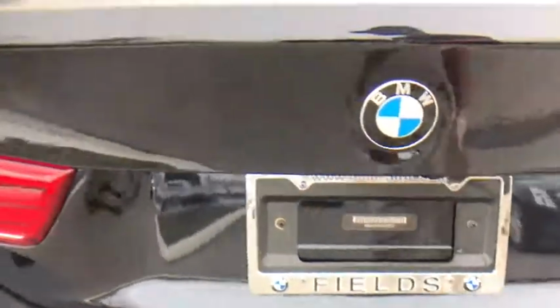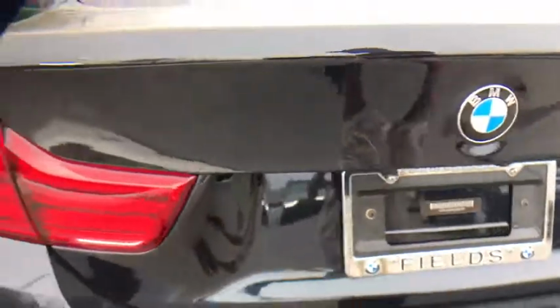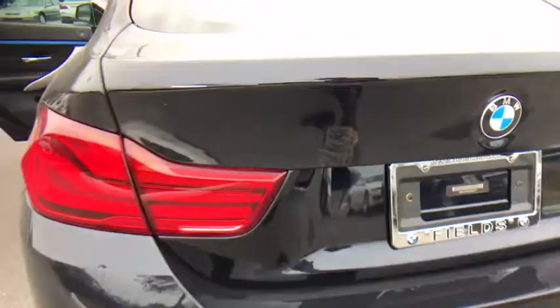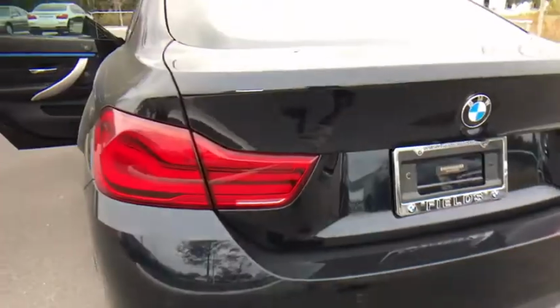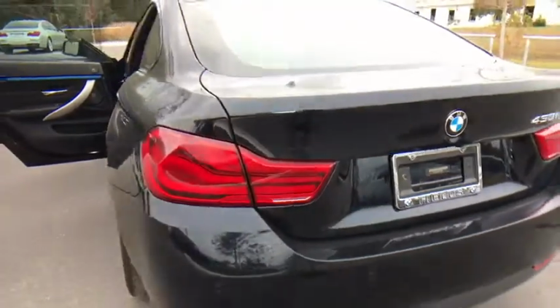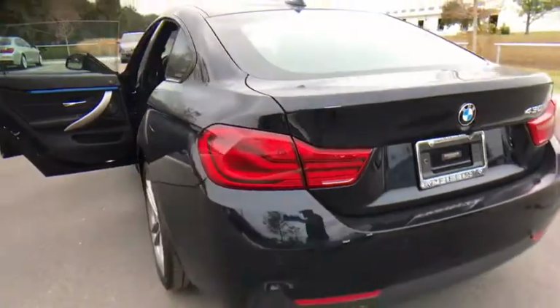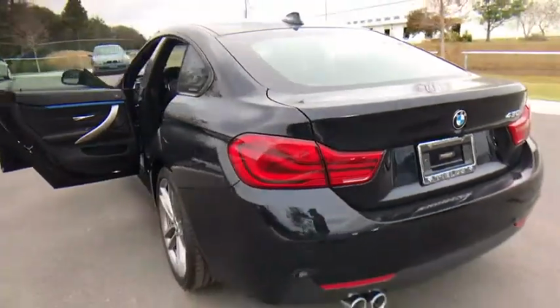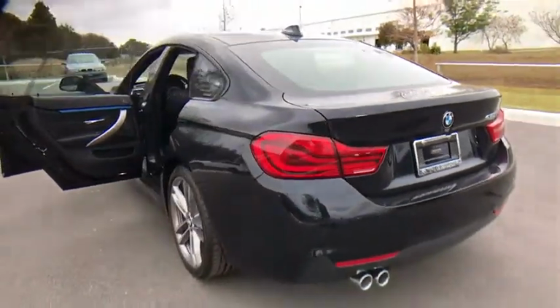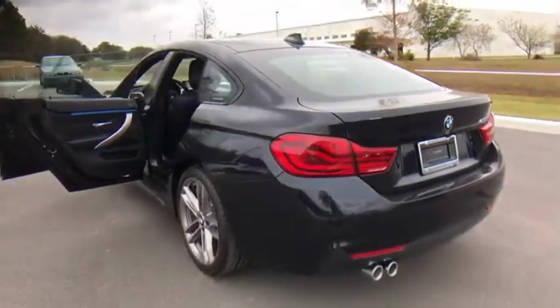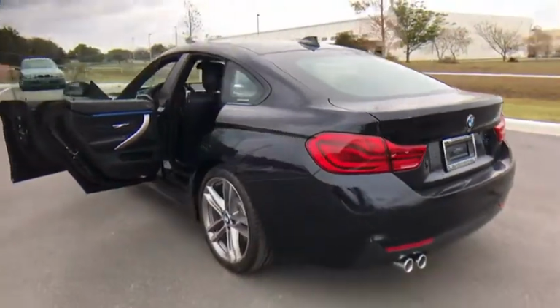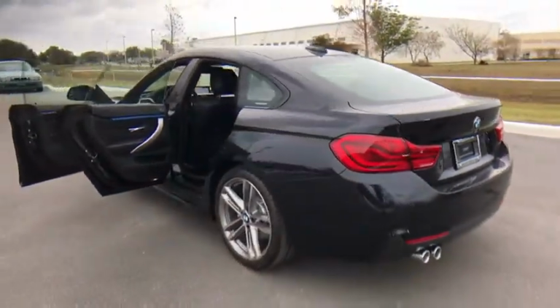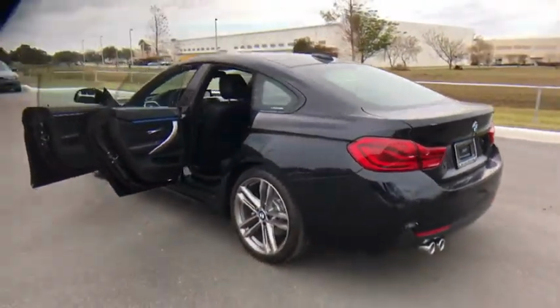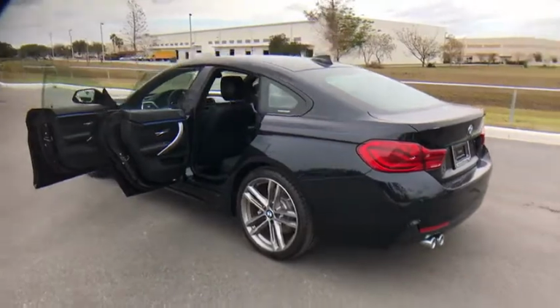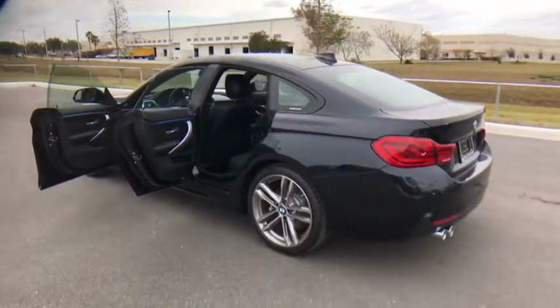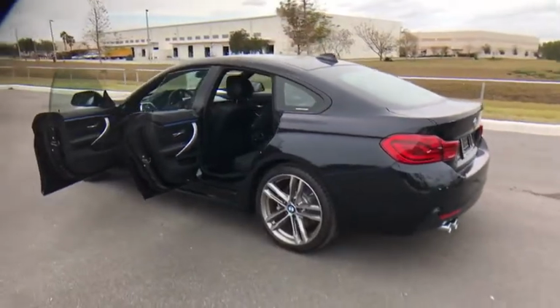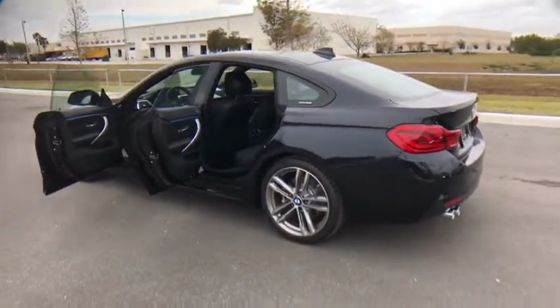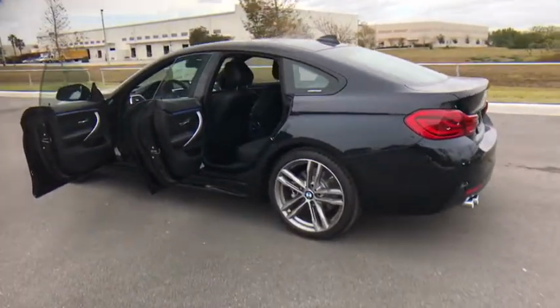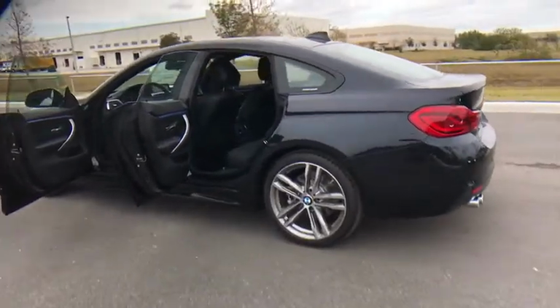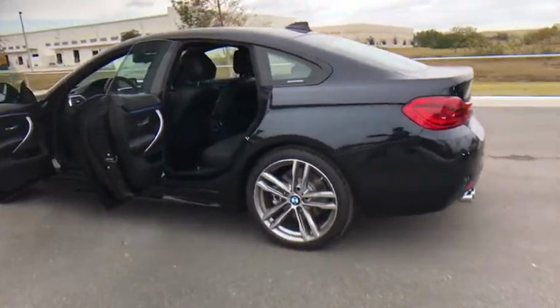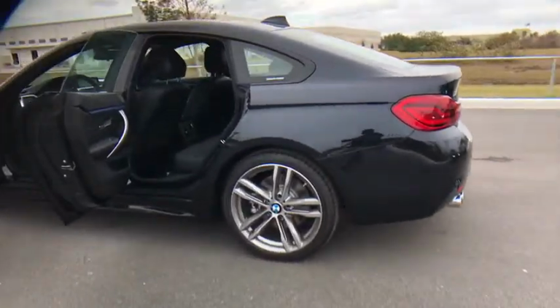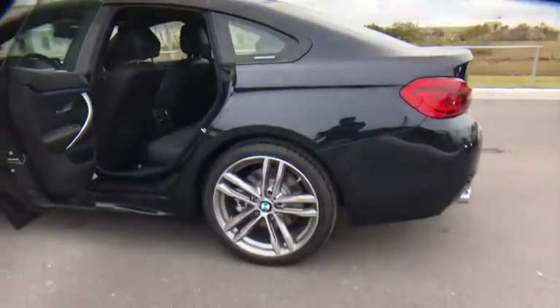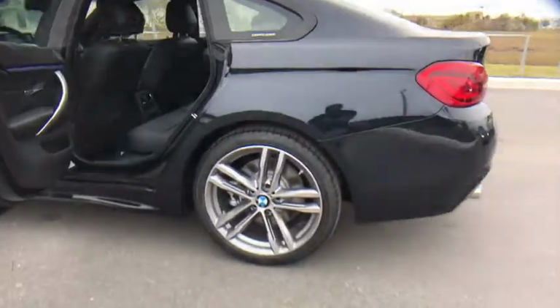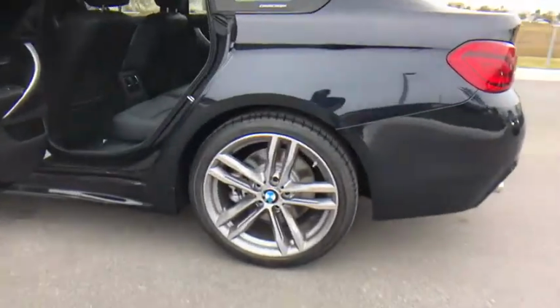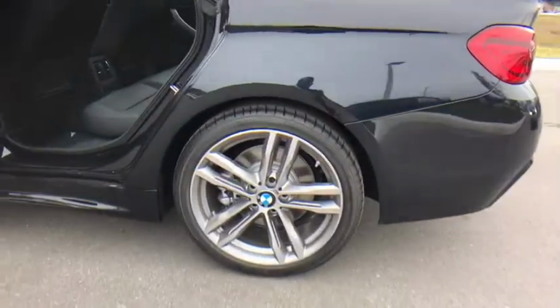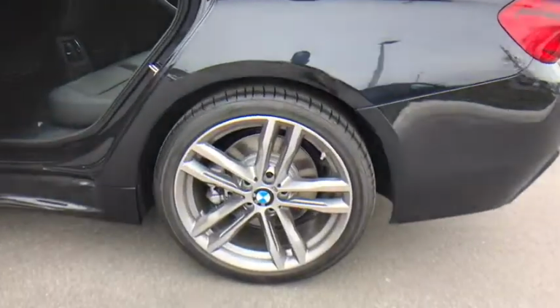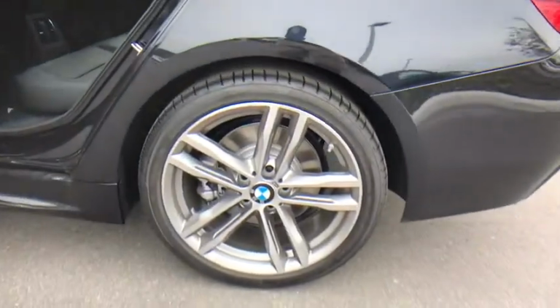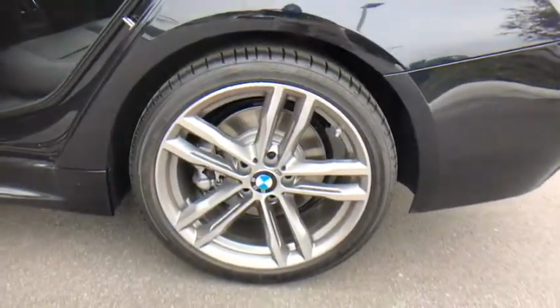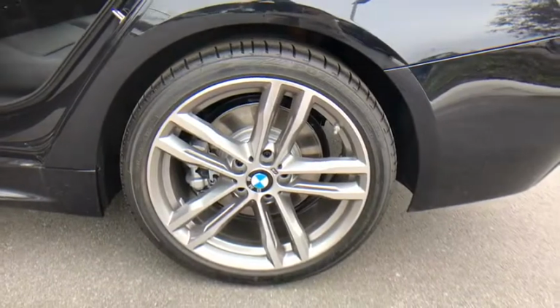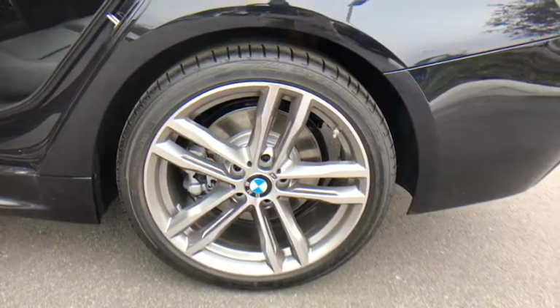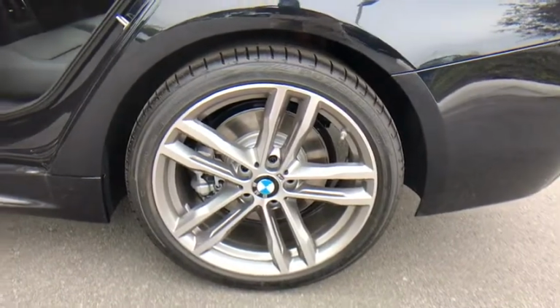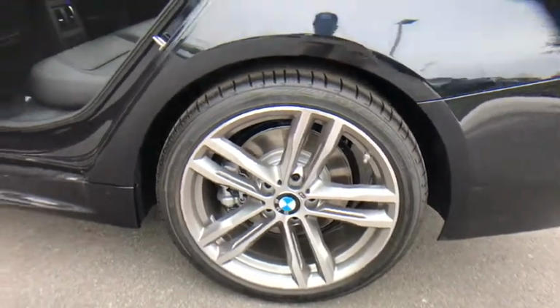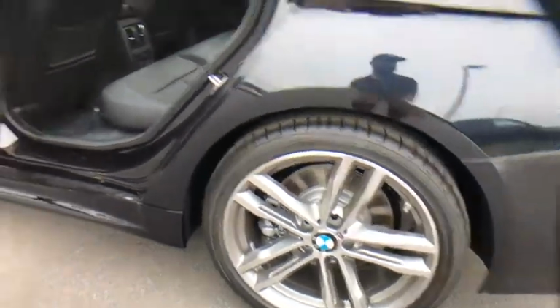Bluetooth, power steering, adjustable steering wheel, cruise control, keyless start, auto dimming rear view mirror, aluminum wheels, four wheel disc brakes, floor mats, rear defrost.